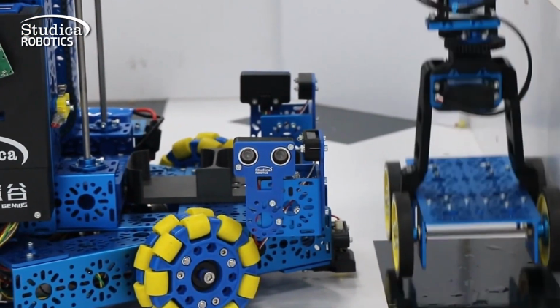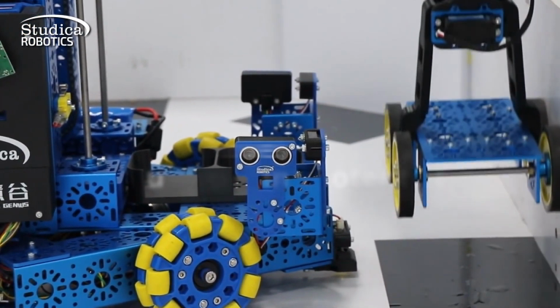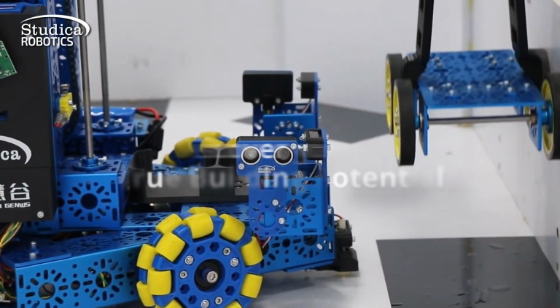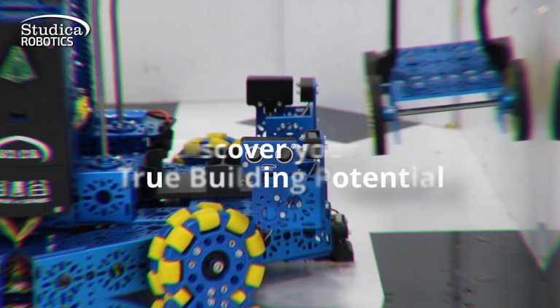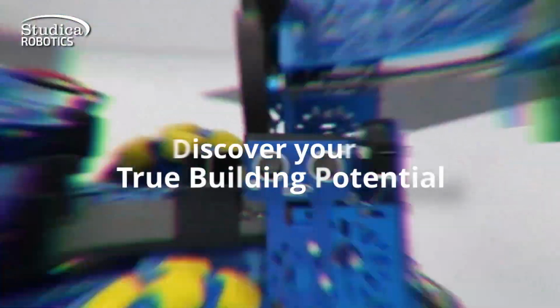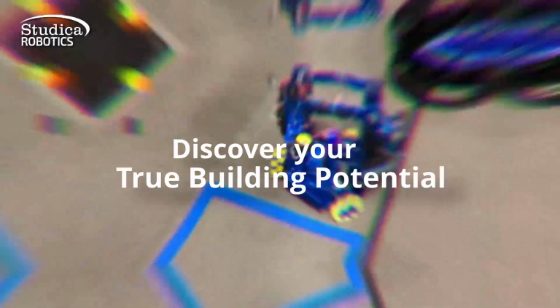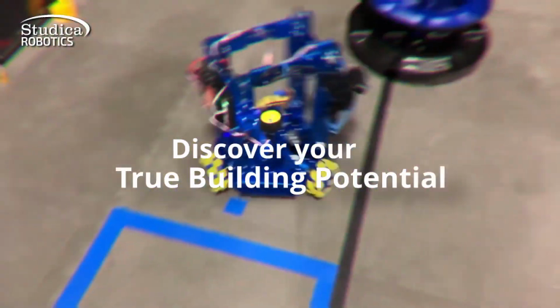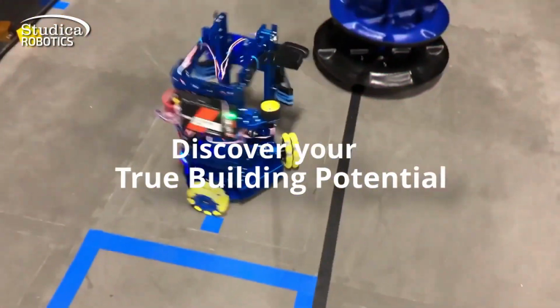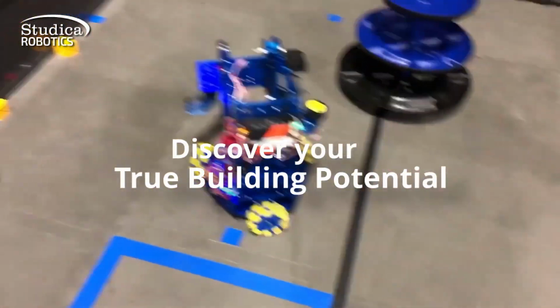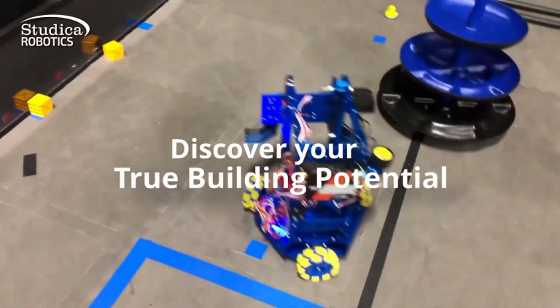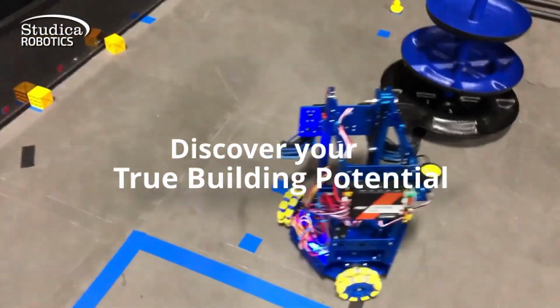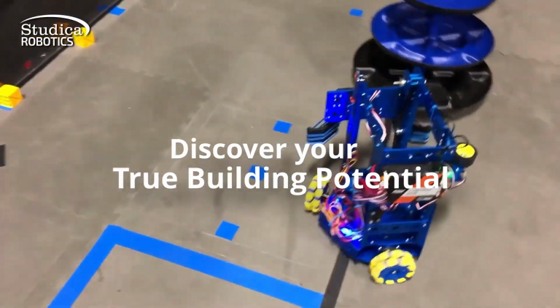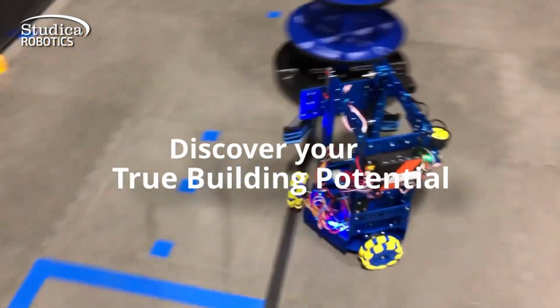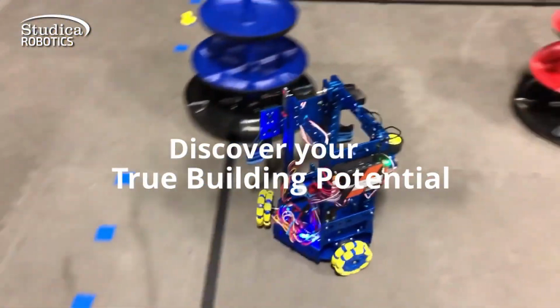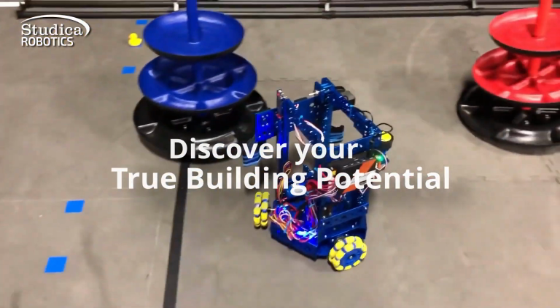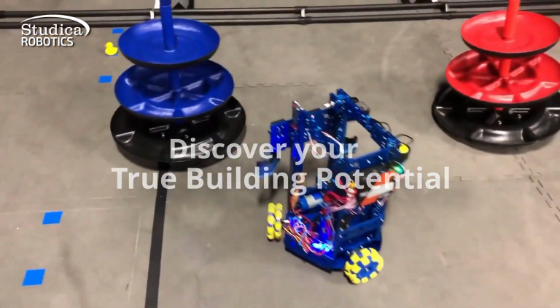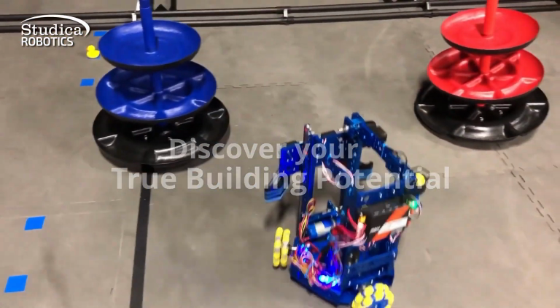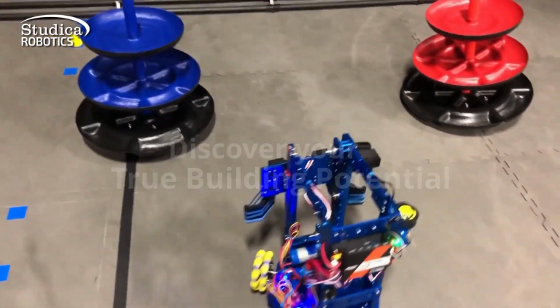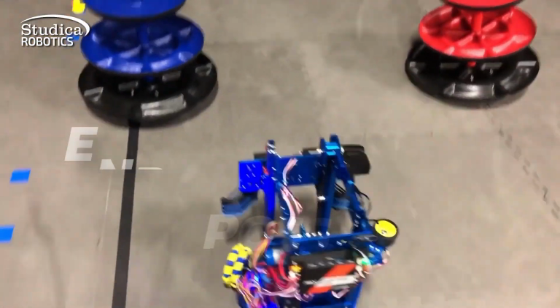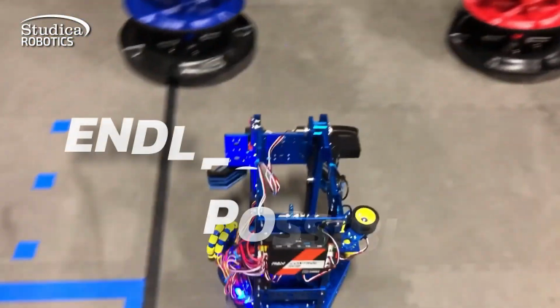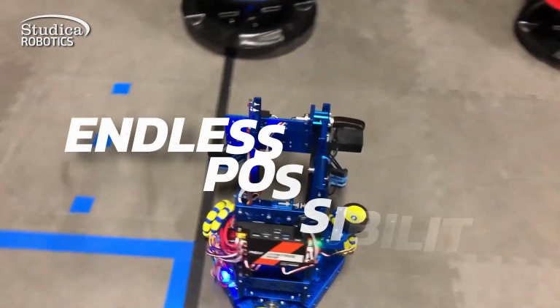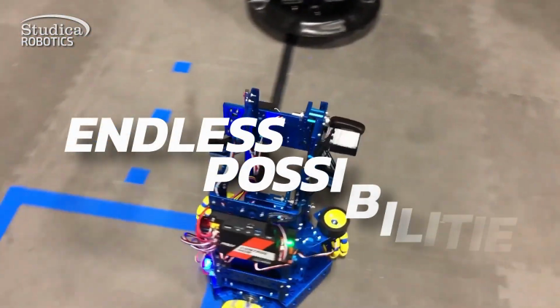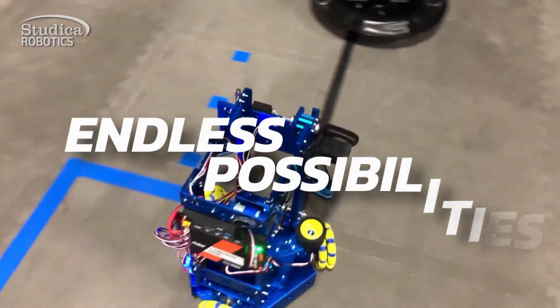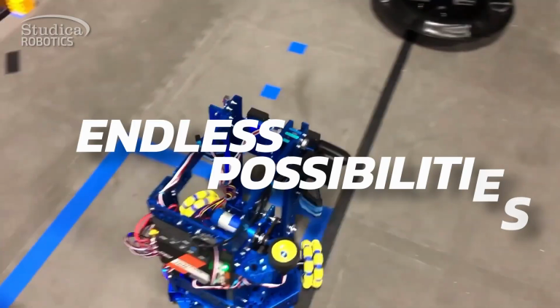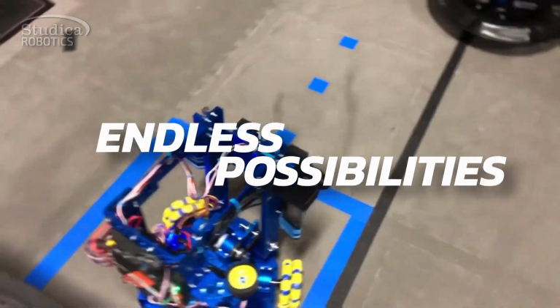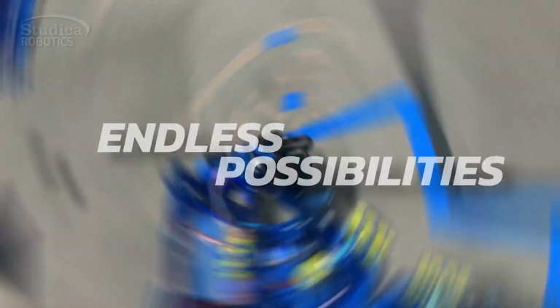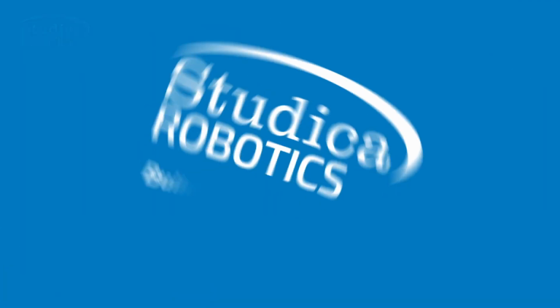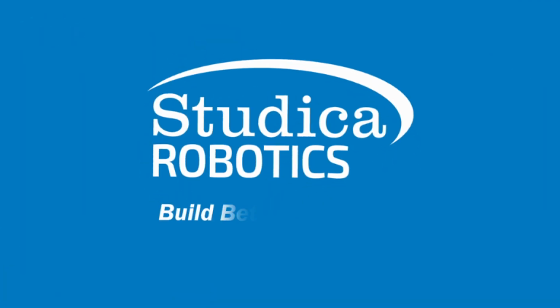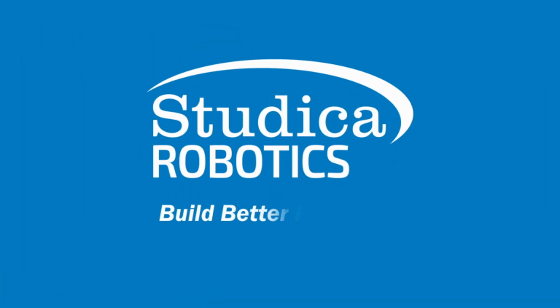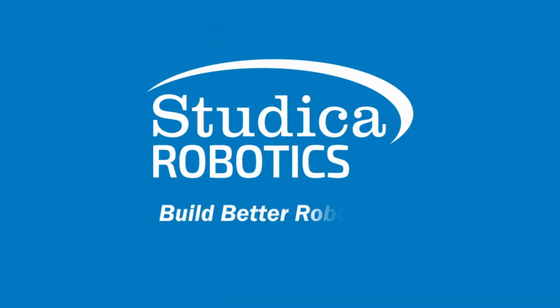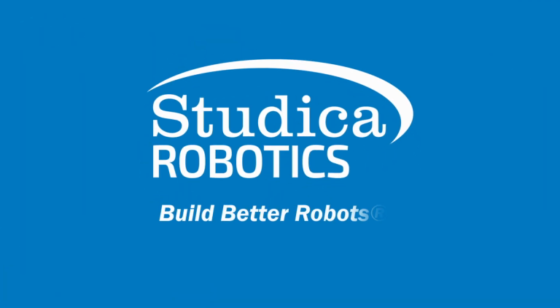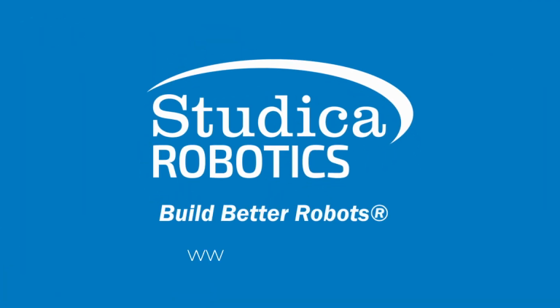Discover your true building potential with Studica Robotics and unlock endless possibilities. Build better robots.